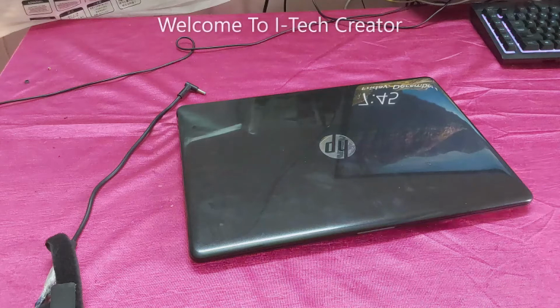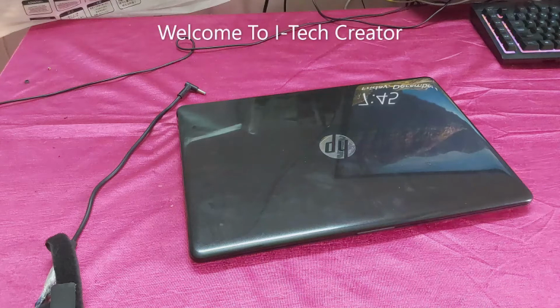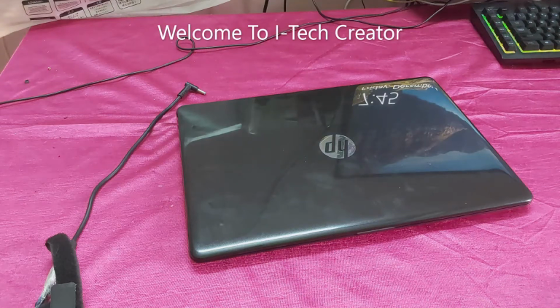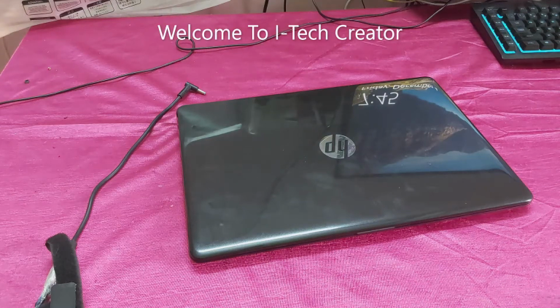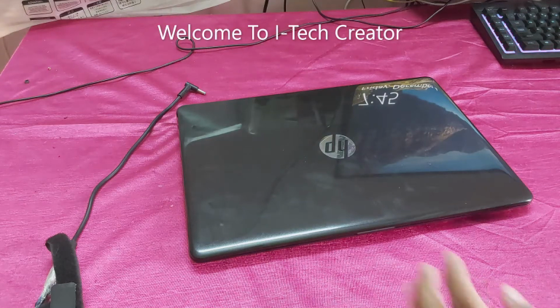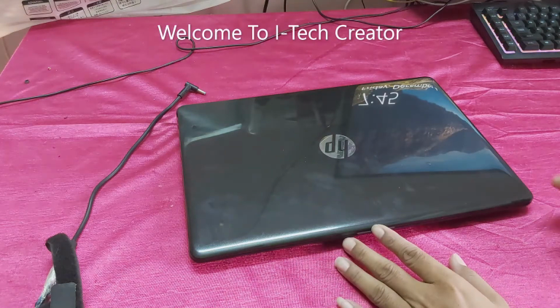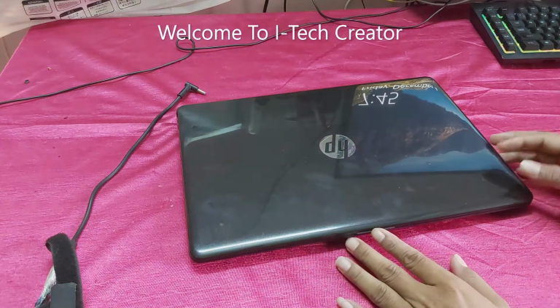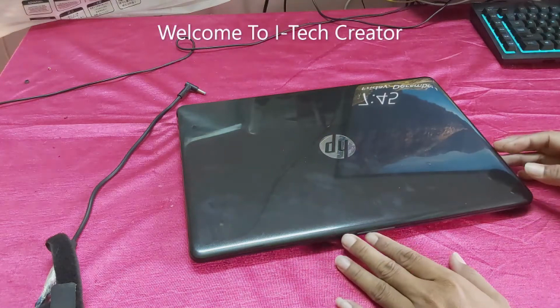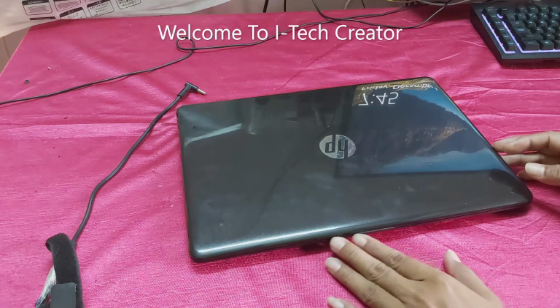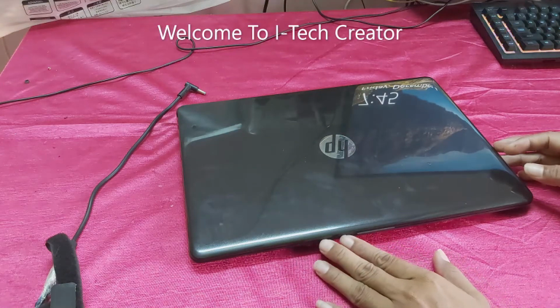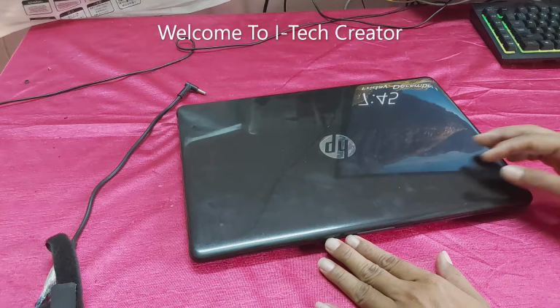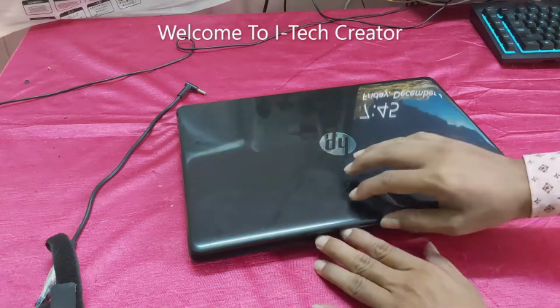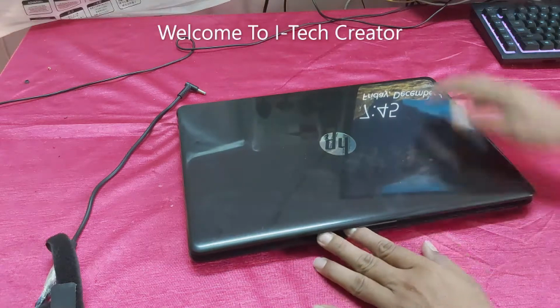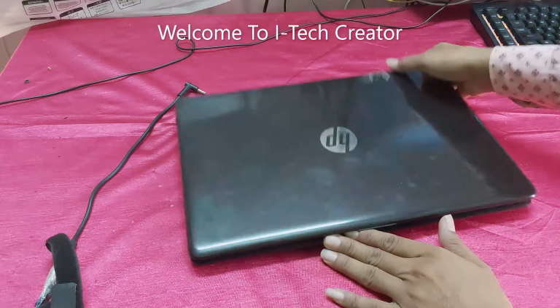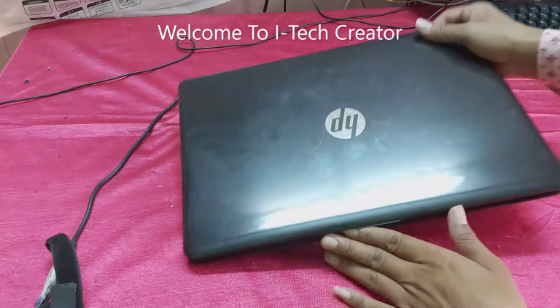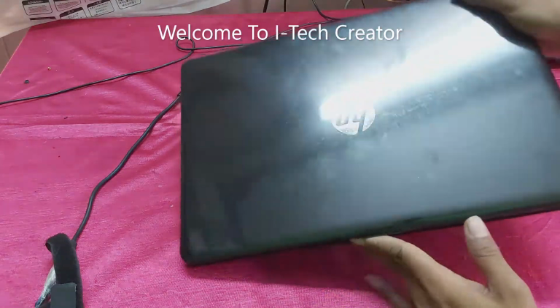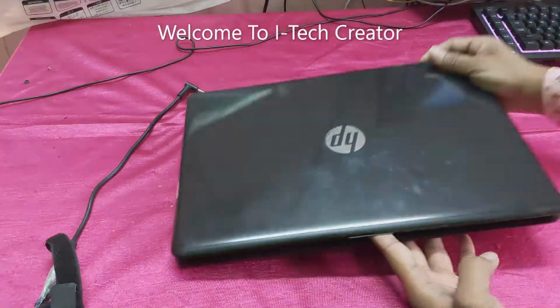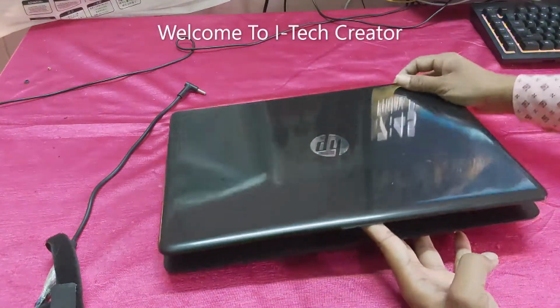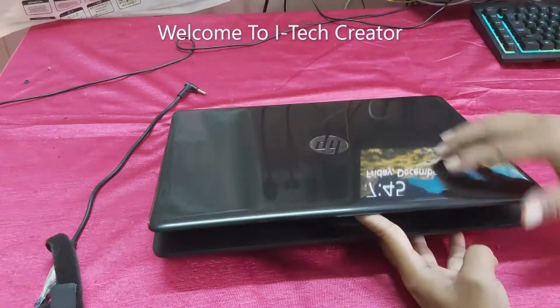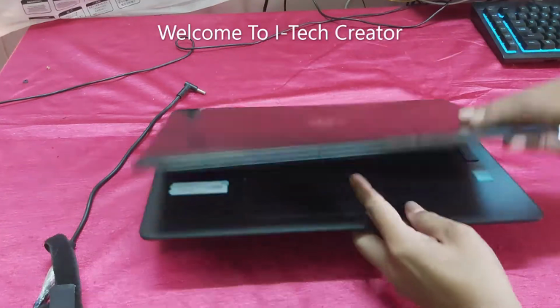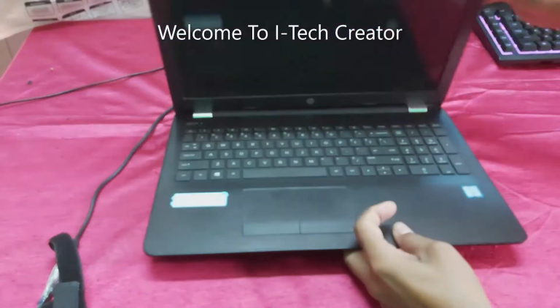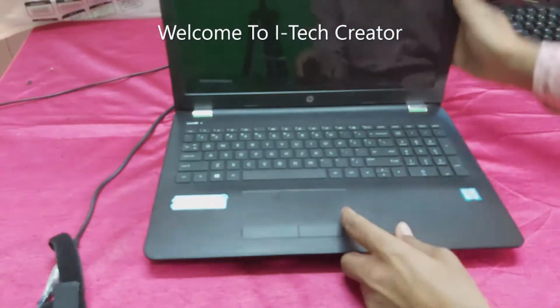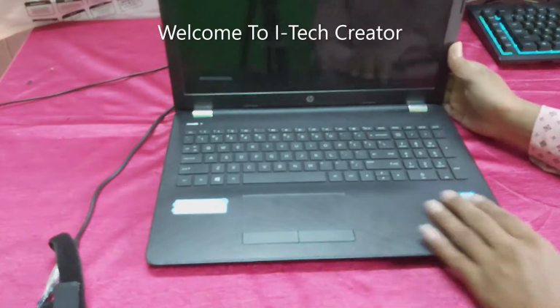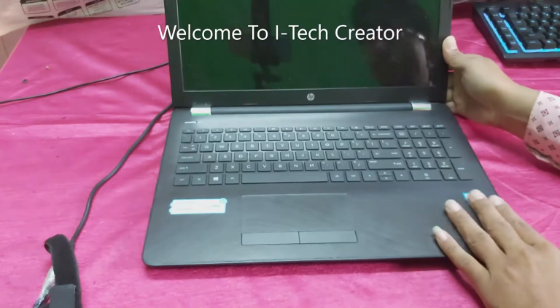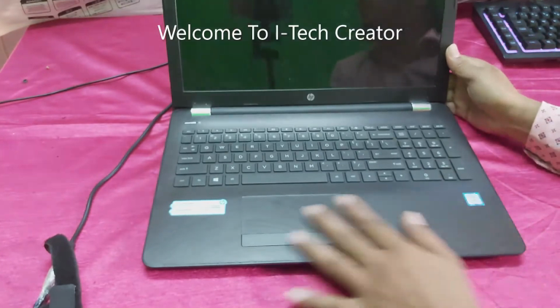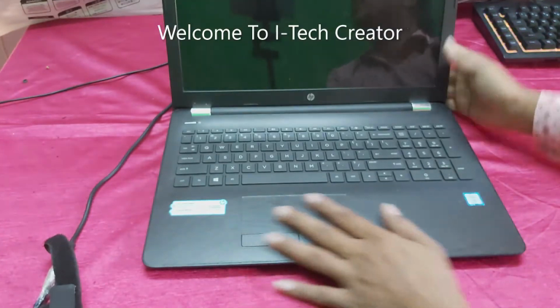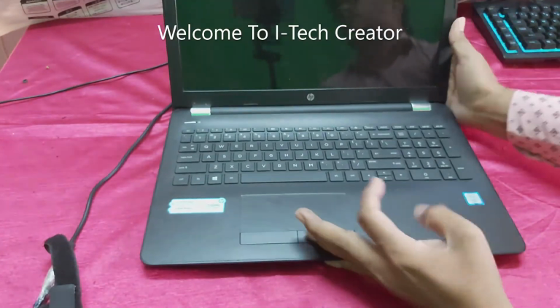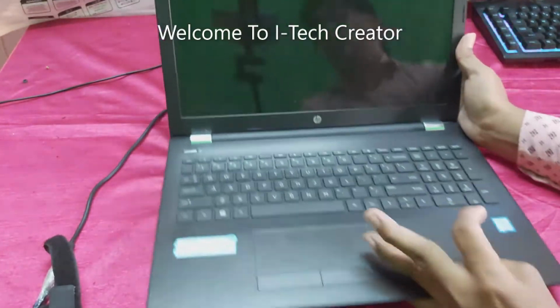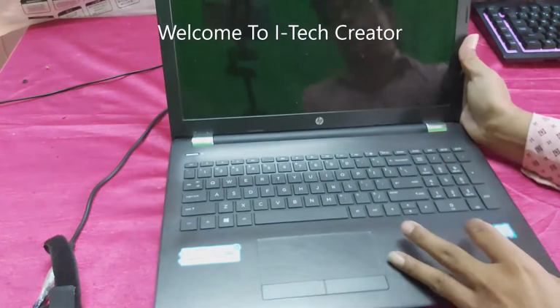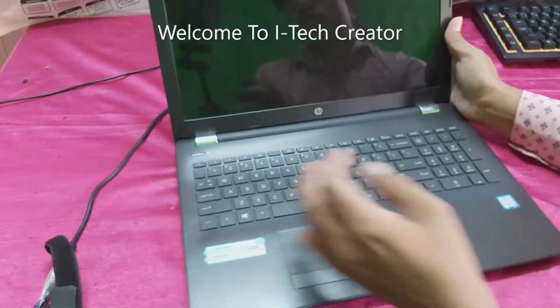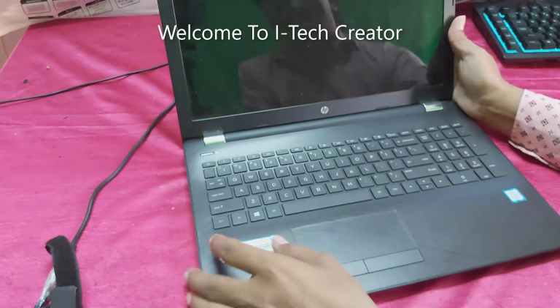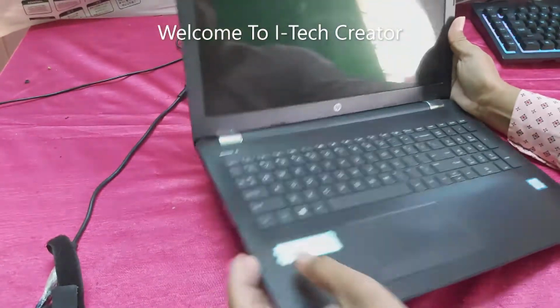Hi guys, welcome back to my channel, the i-Tech Creator. Today in this video, you can see this is the HP i3 7th generation laptop. I will show you what is the problem.